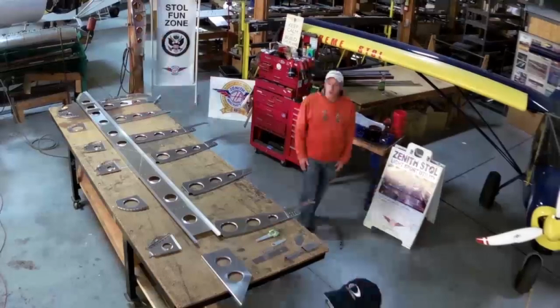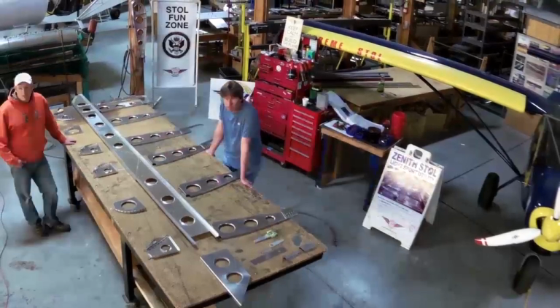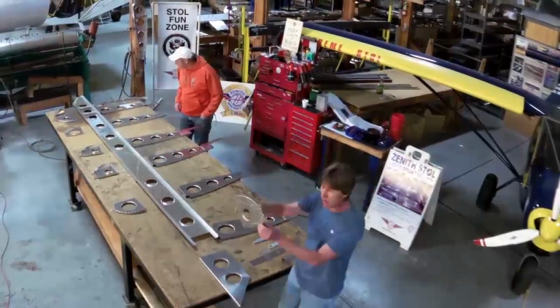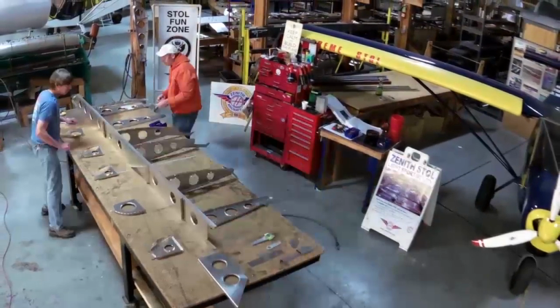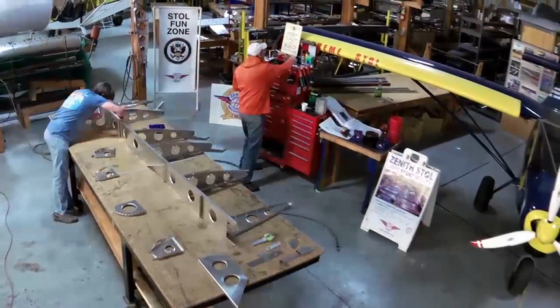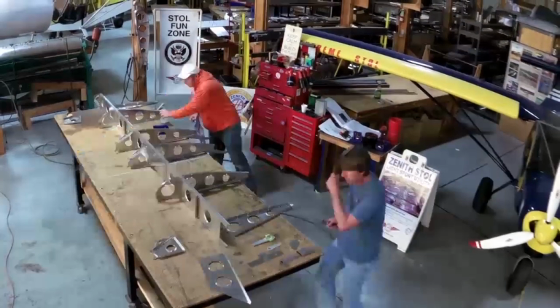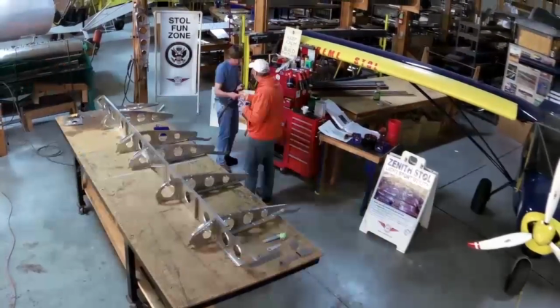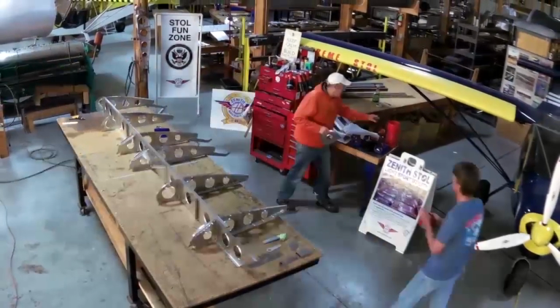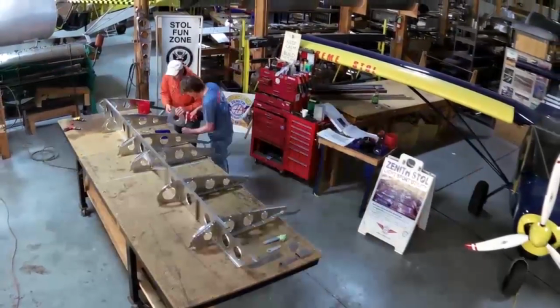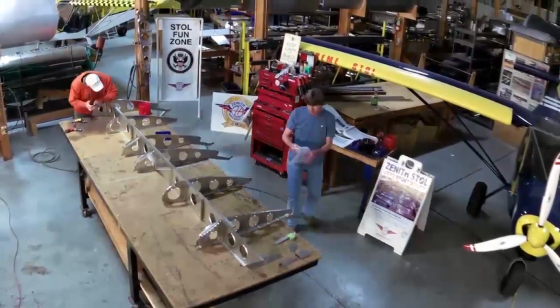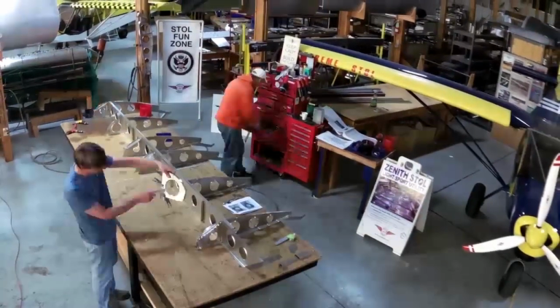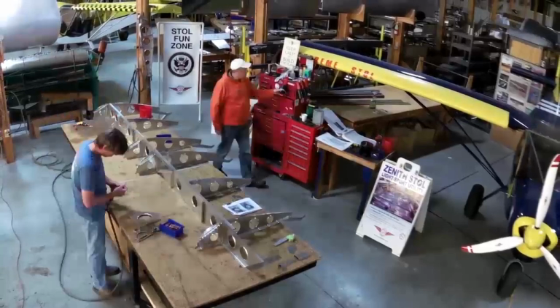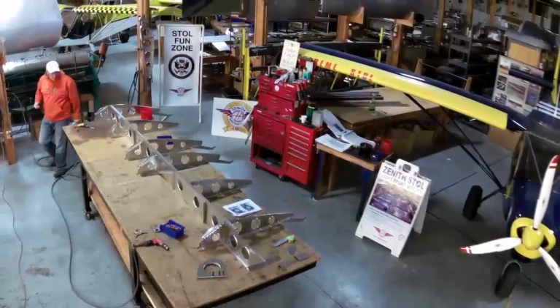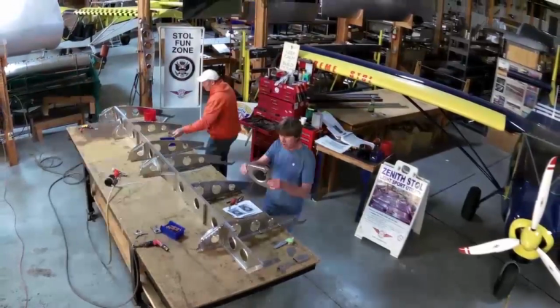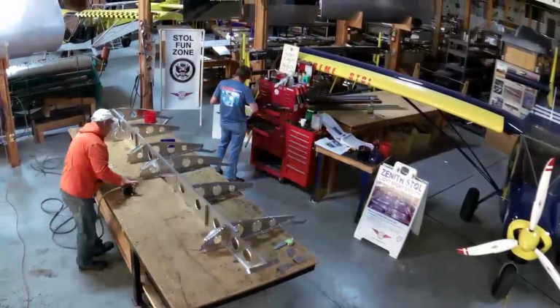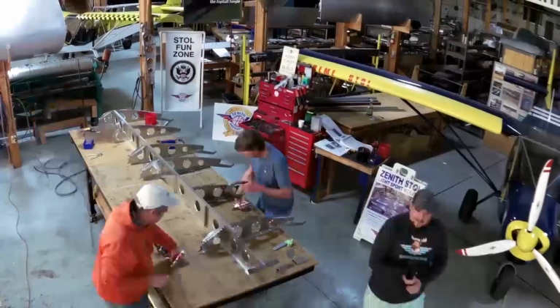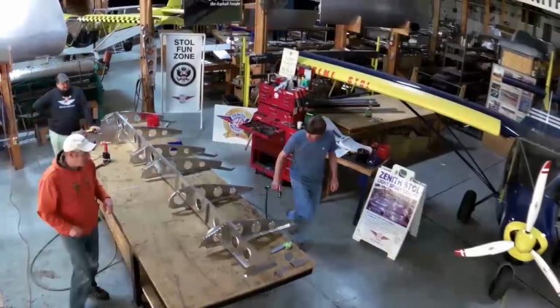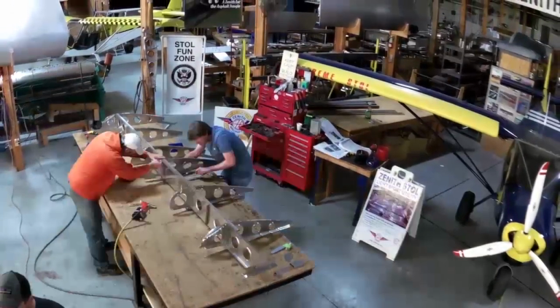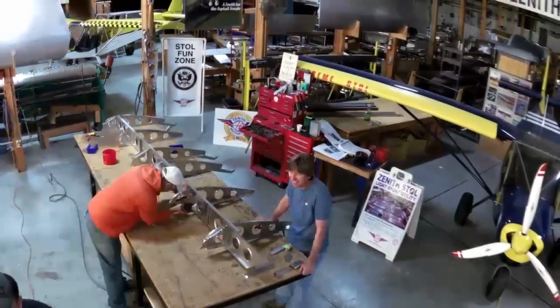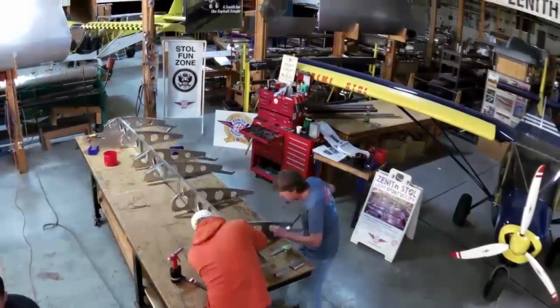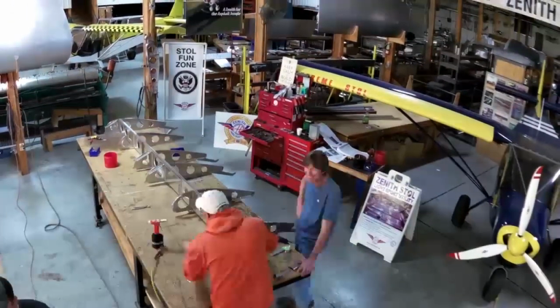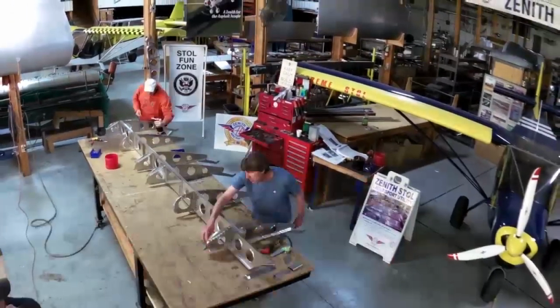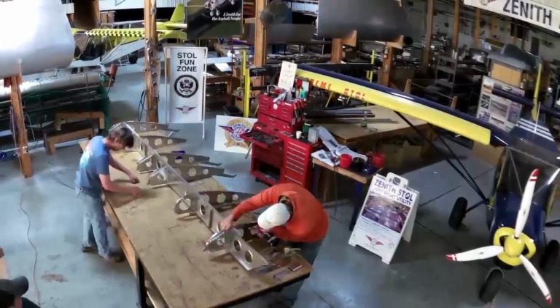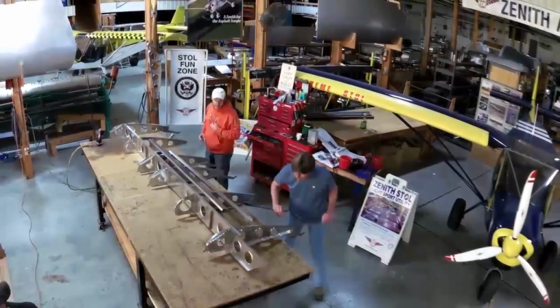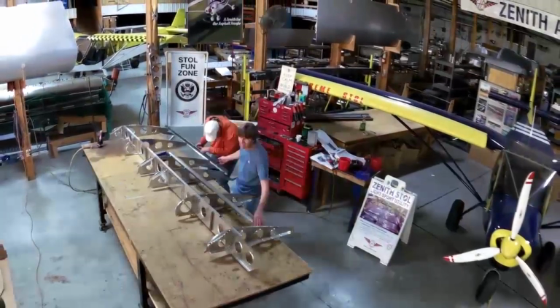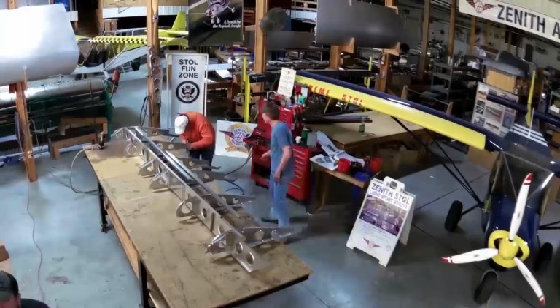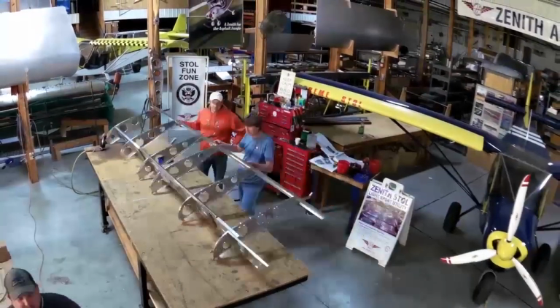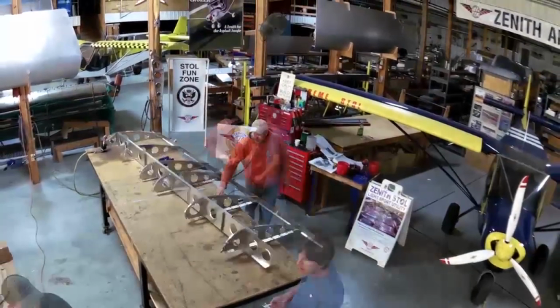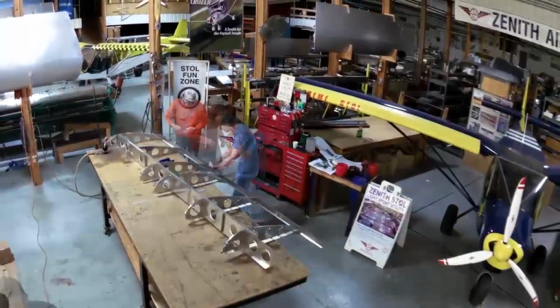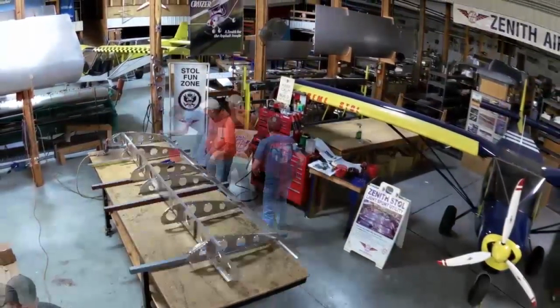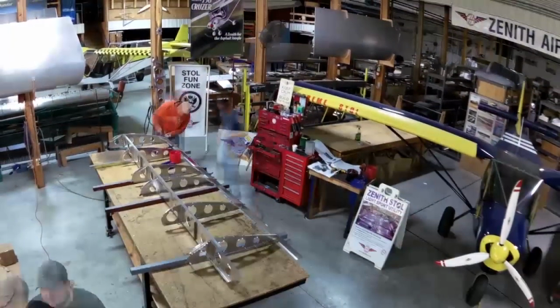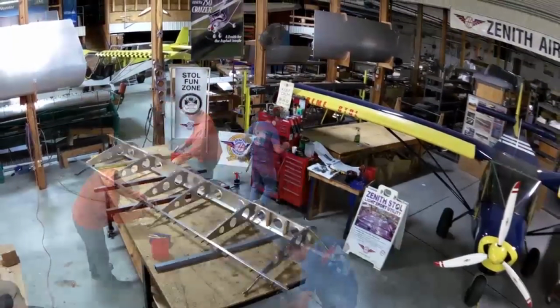Good morning everybody. We're here today. I'm Roger and here with Jay. We're going to build a 750 Stoll Wing. I just needed to build a wing today and we thought we'd share it with everybody. So we're going to start building the wing on the 750.